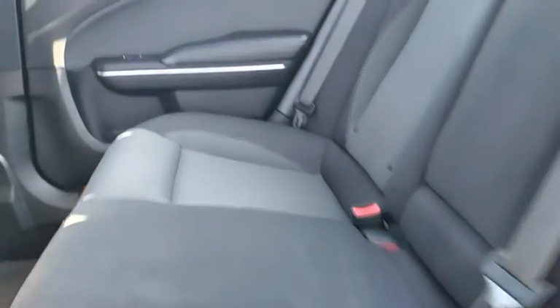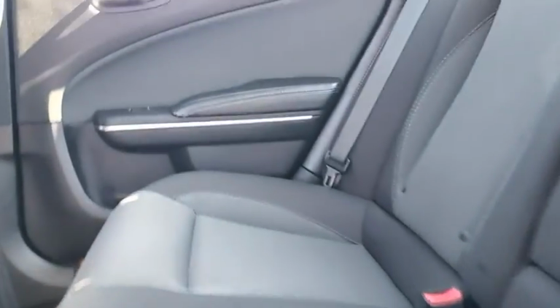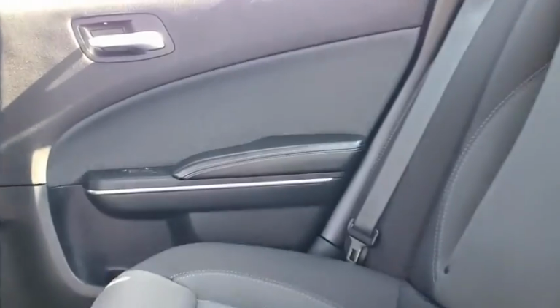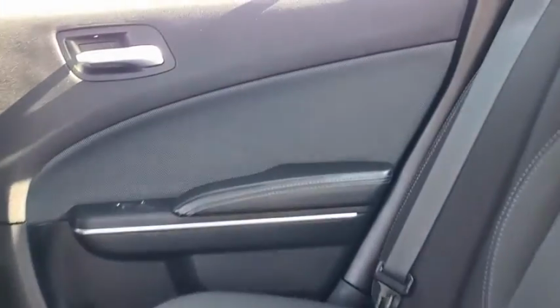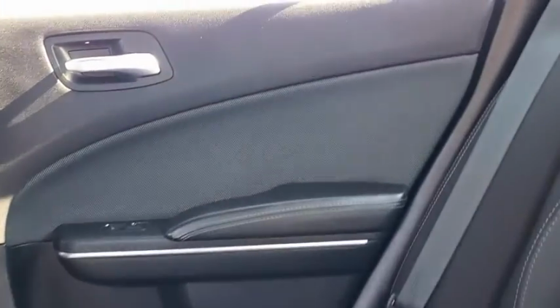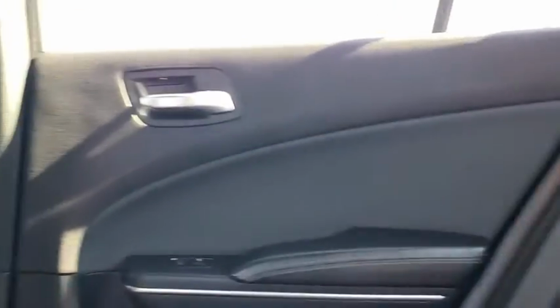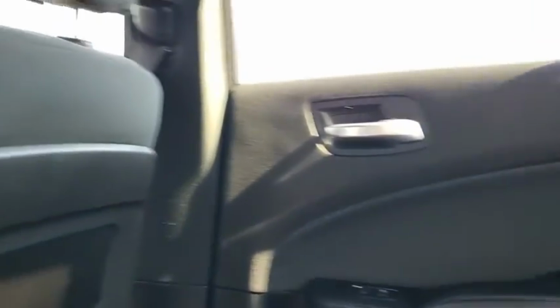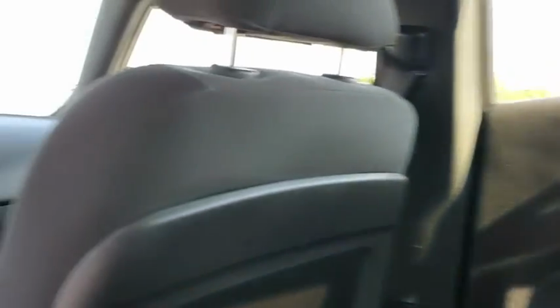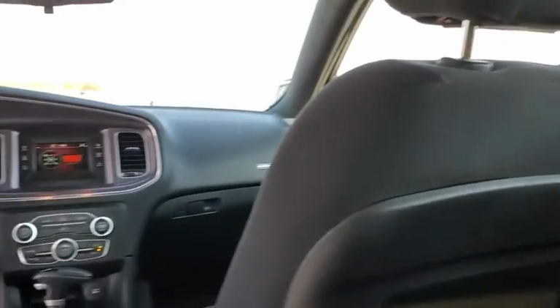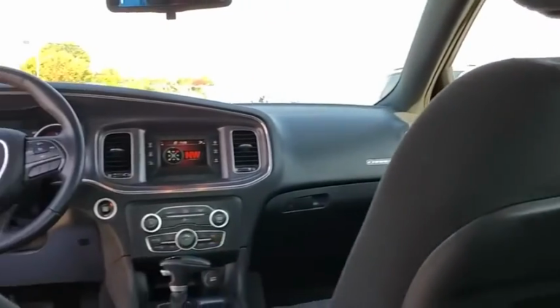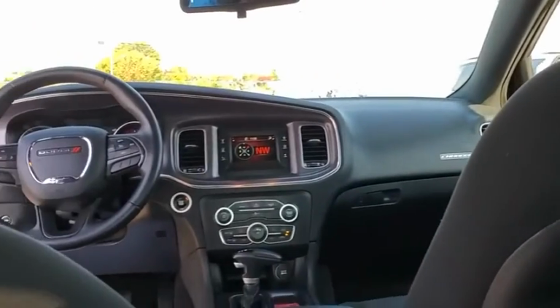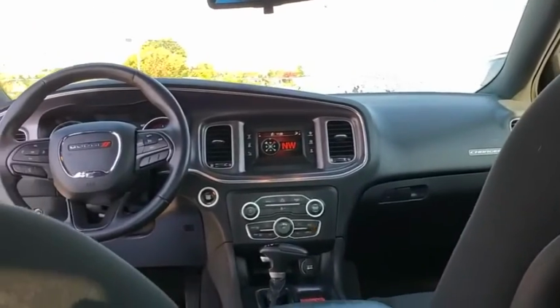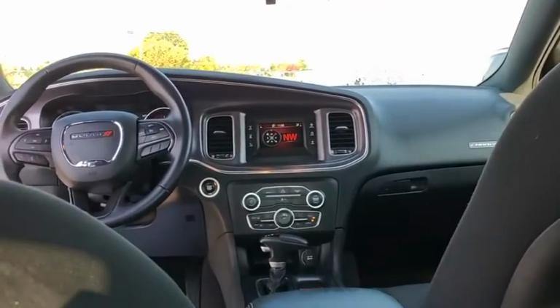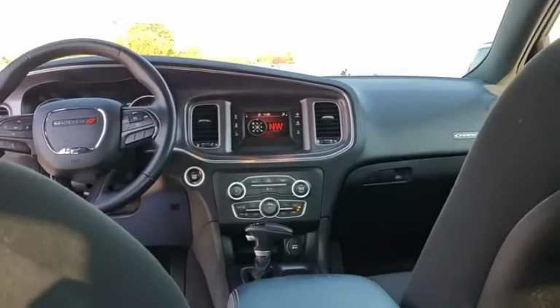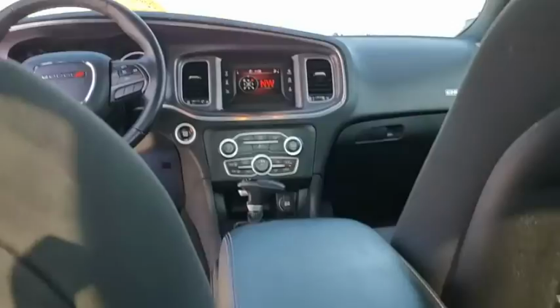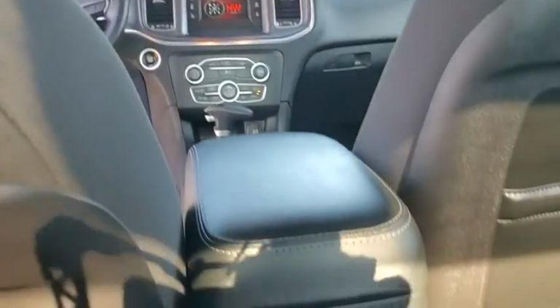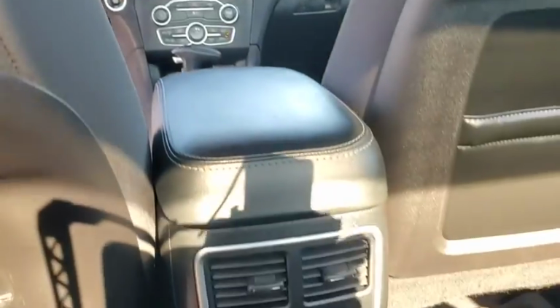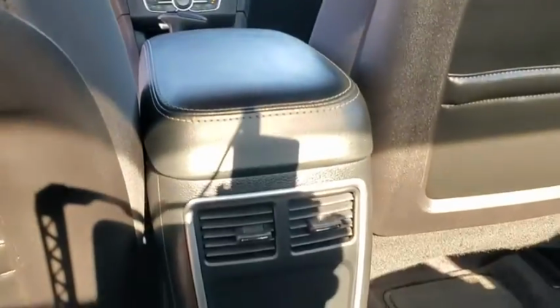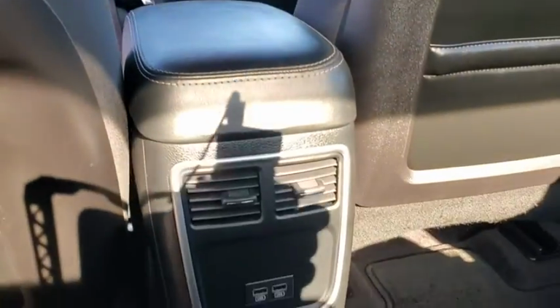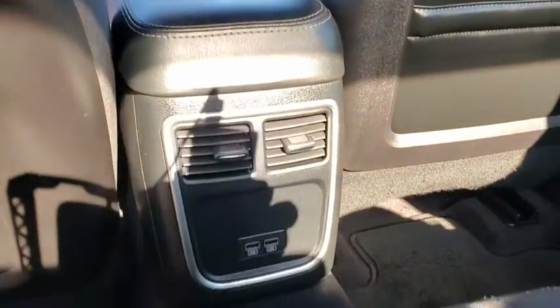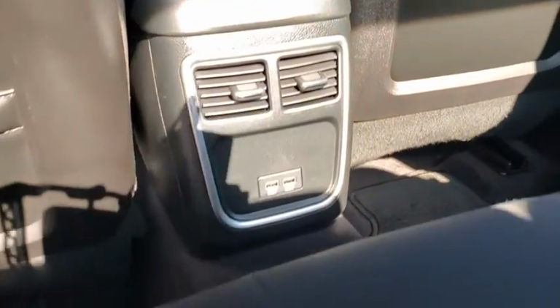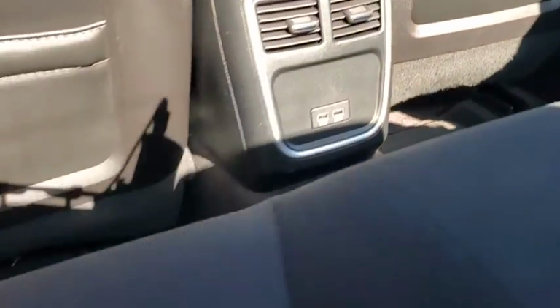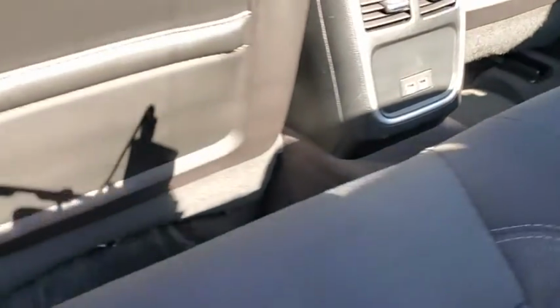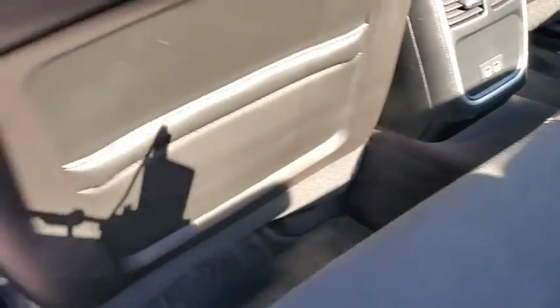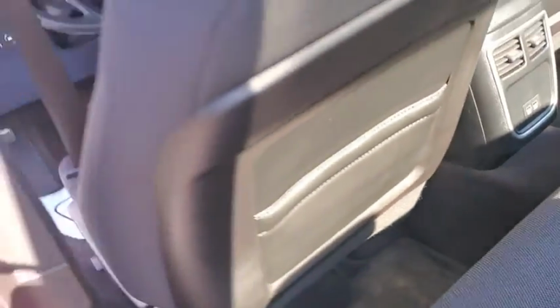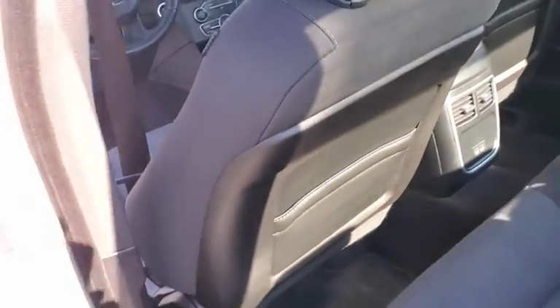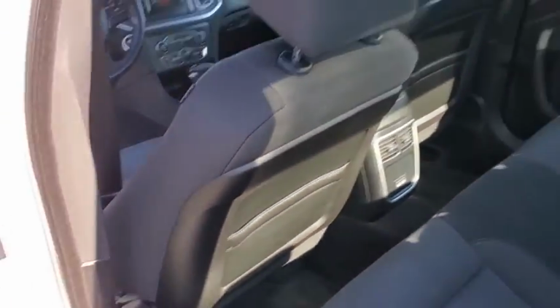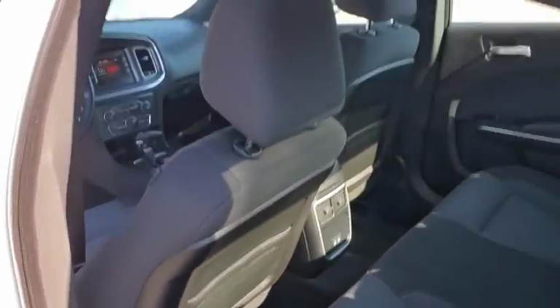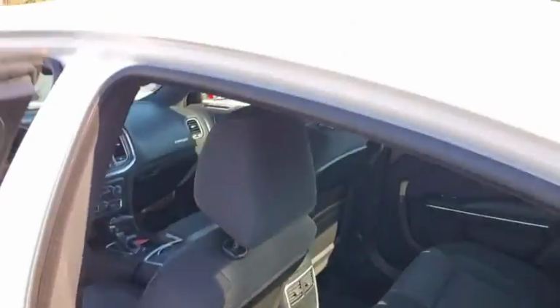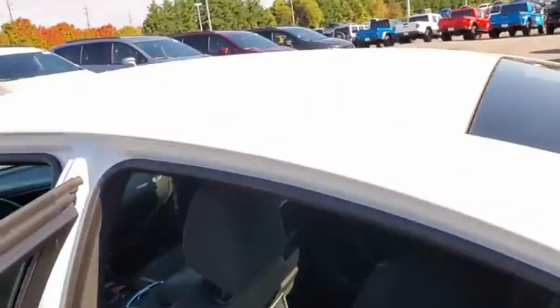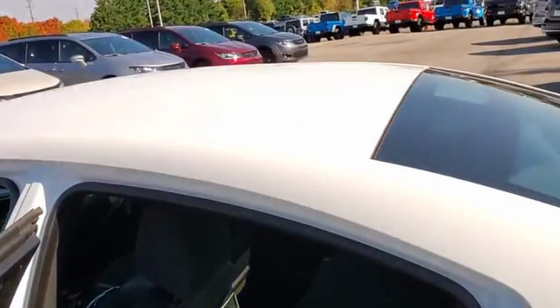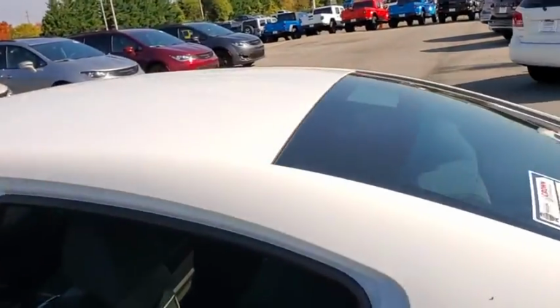Remote keyless entry, panic alarm, brake assist, power driver's seat, front bucket seats, driver vanity mirror, front reading lamps, and tilt steering wheel.